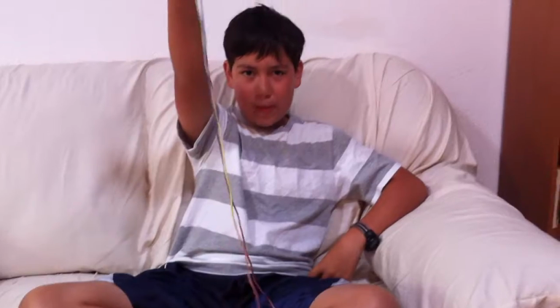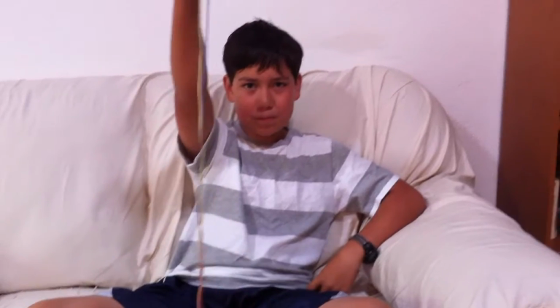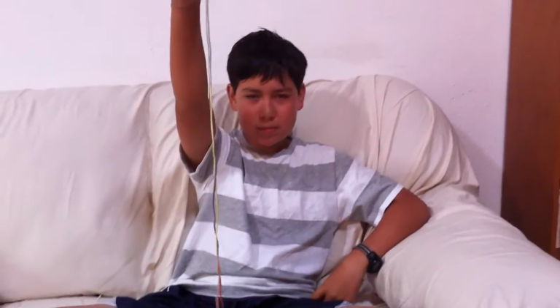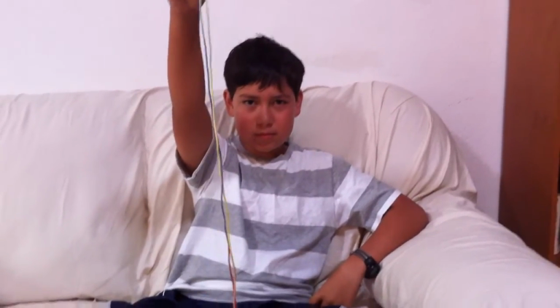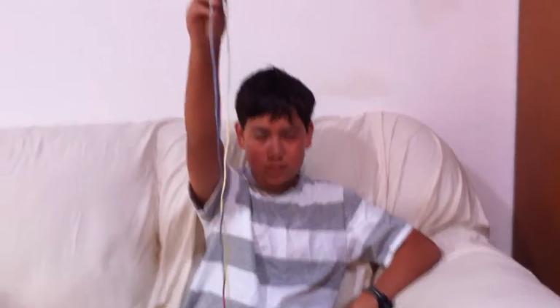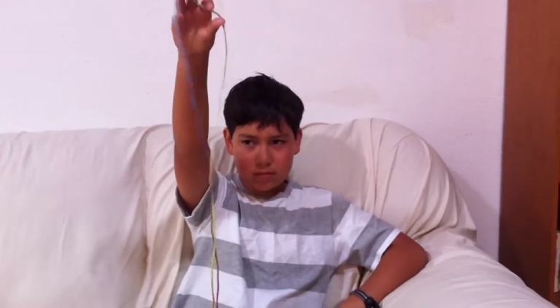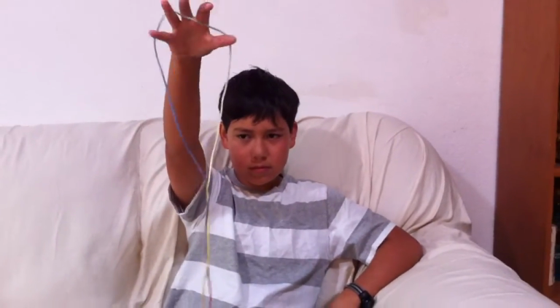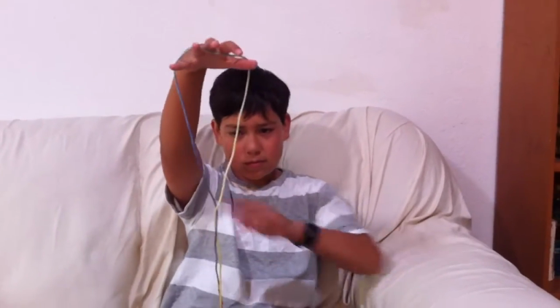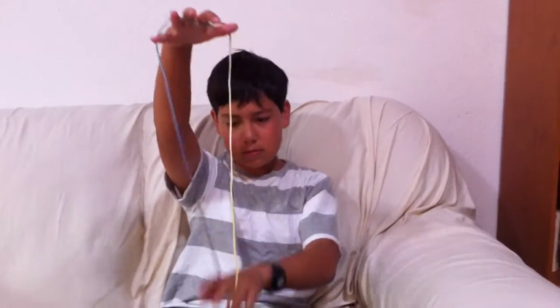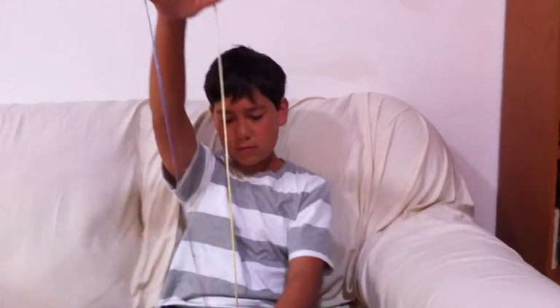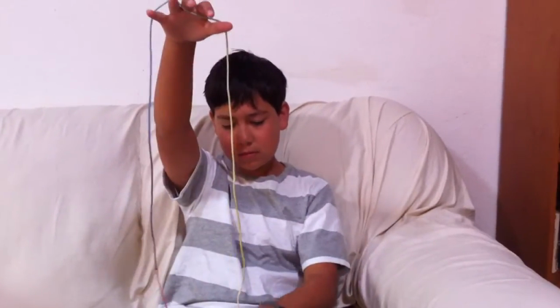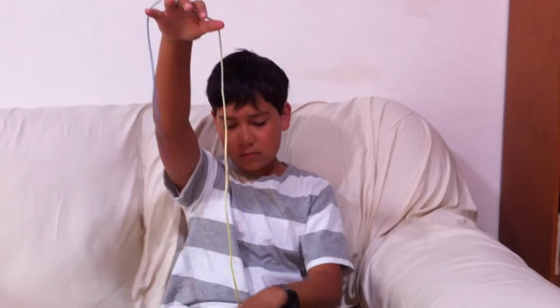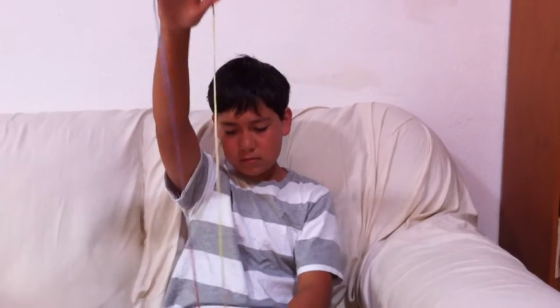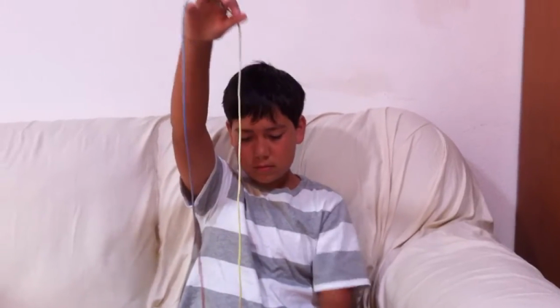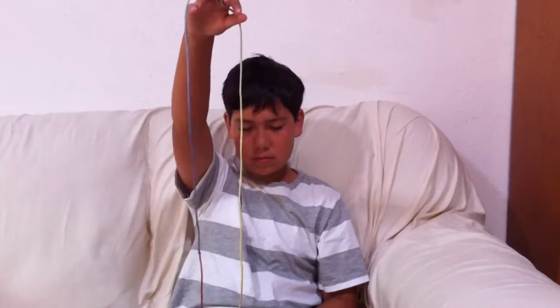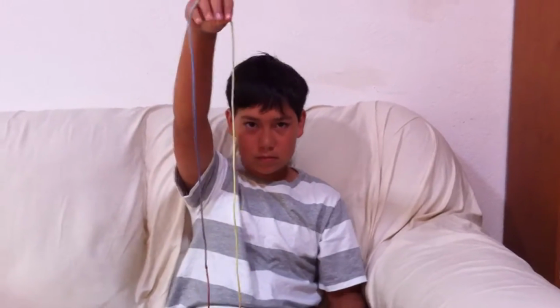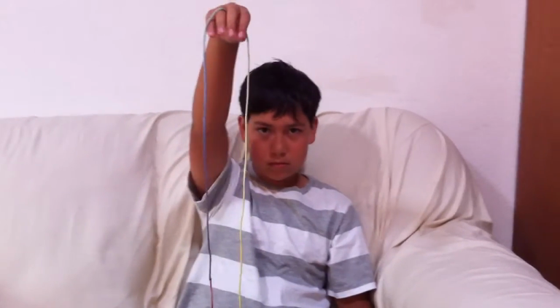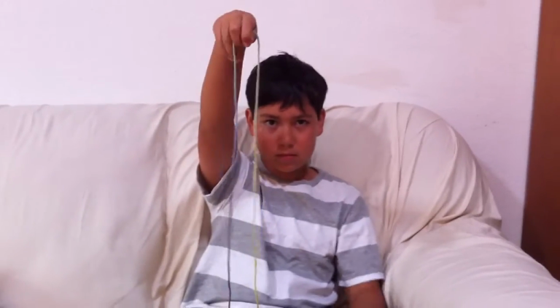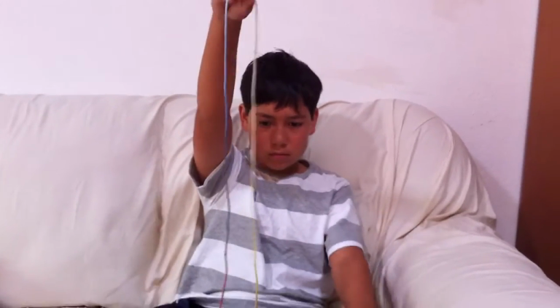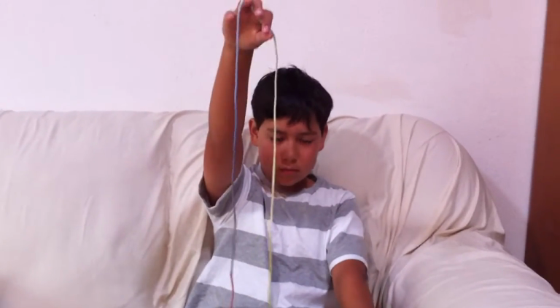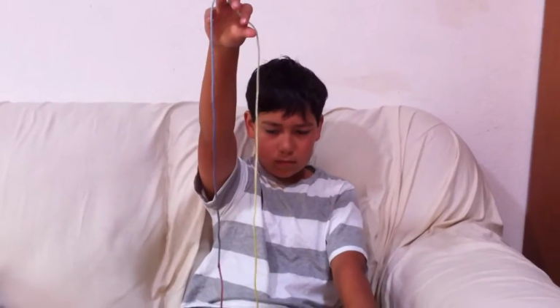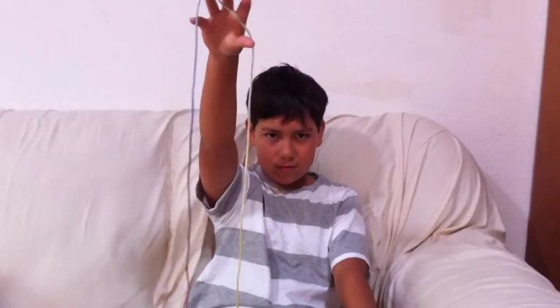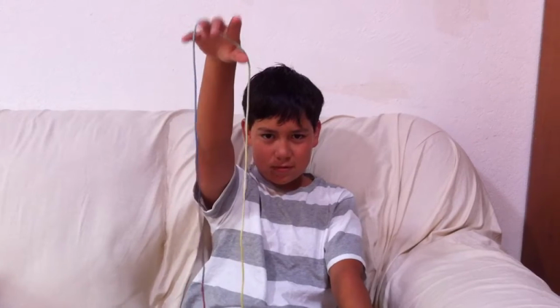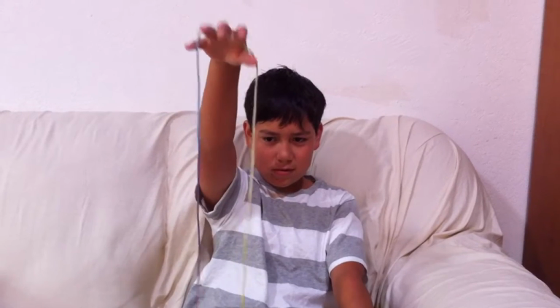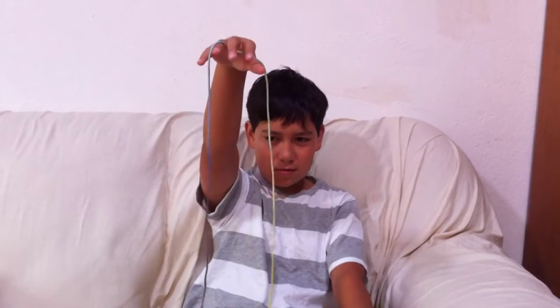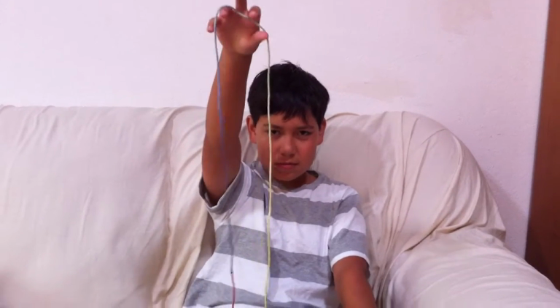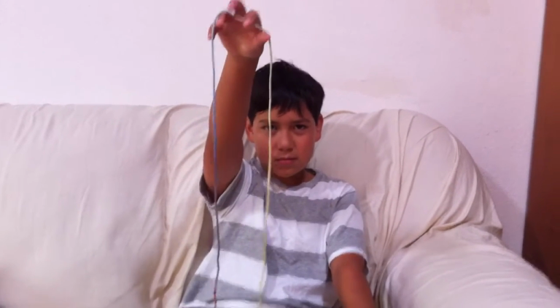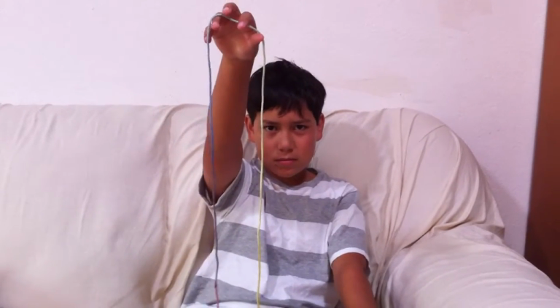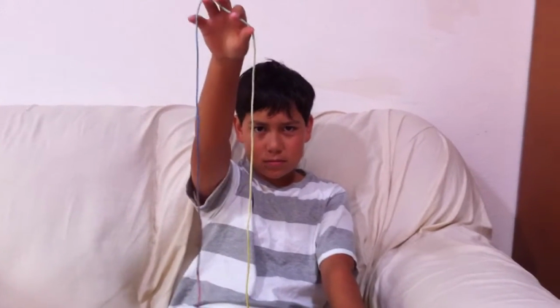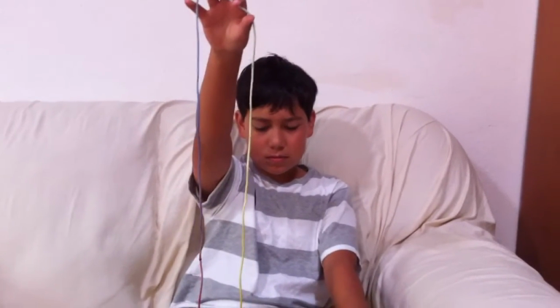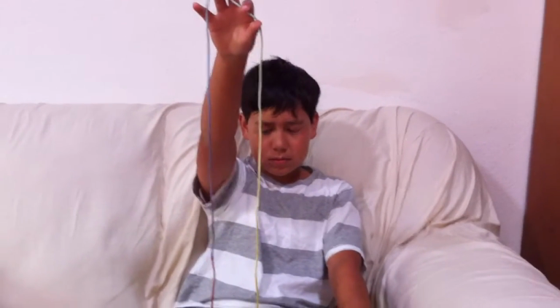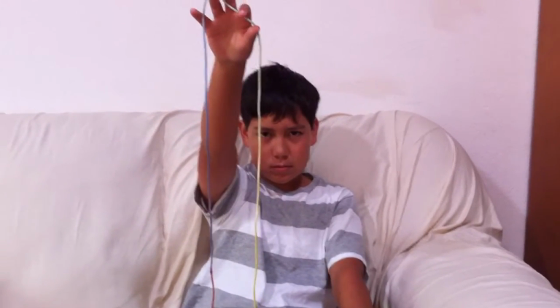Hi, this is Sarah Silks, and we have Morgan, who's my youngest son. He's here today to show you some string games. String games are fun to do if you're bored, in the car, at a restaurant waiting somewhere, or if you're just home and you want to do some interesting figures or tricks for people.